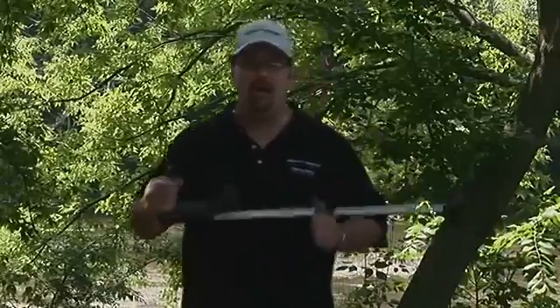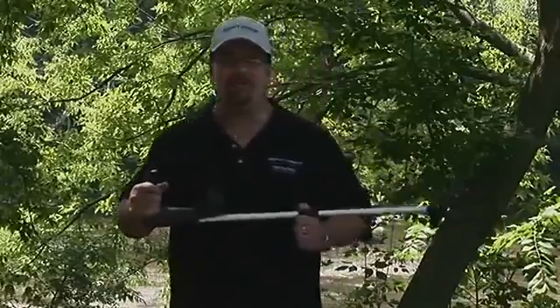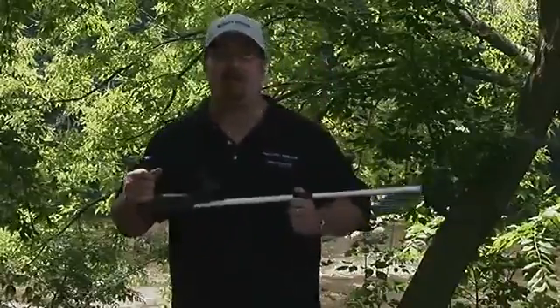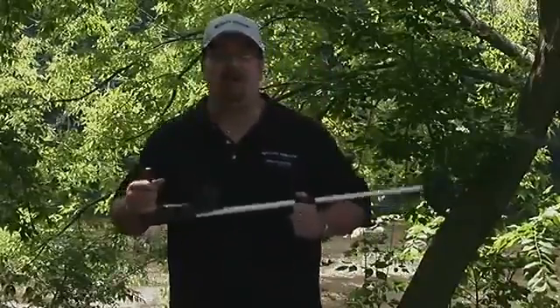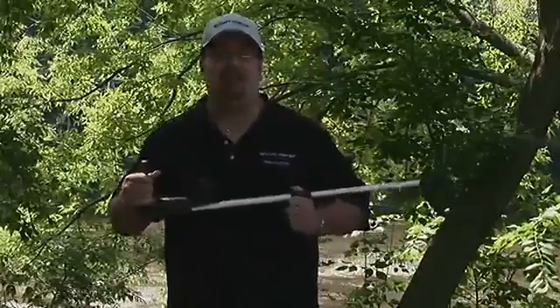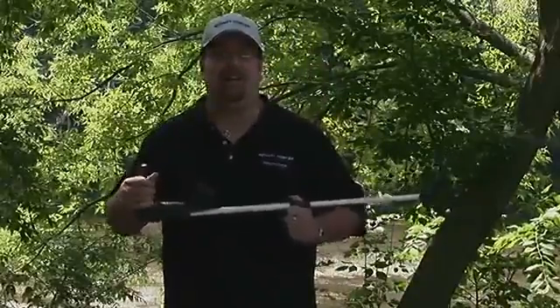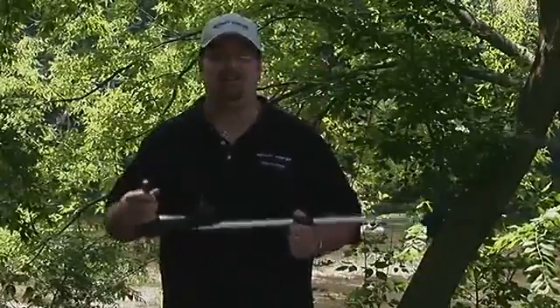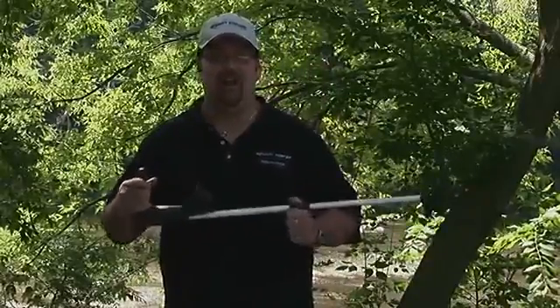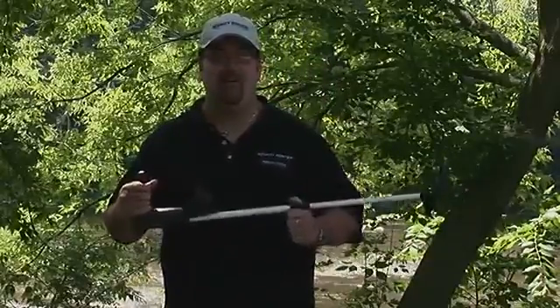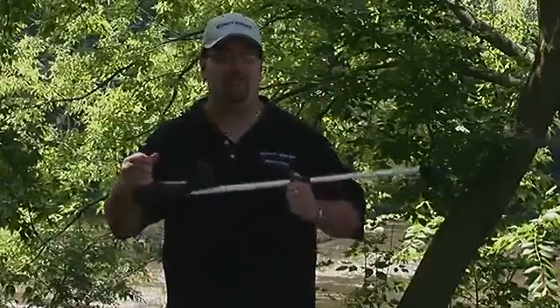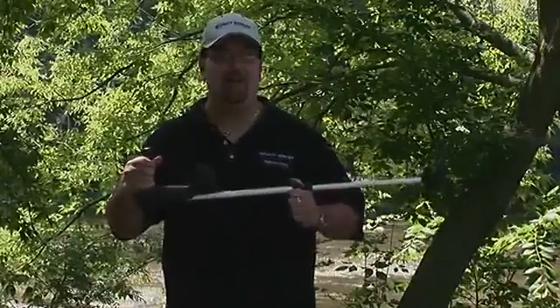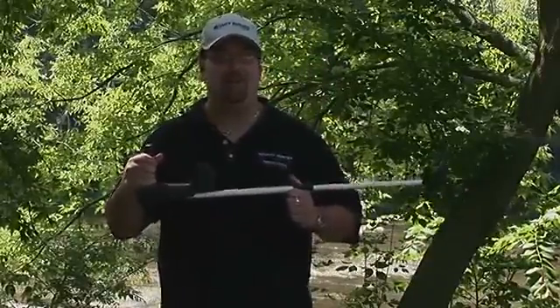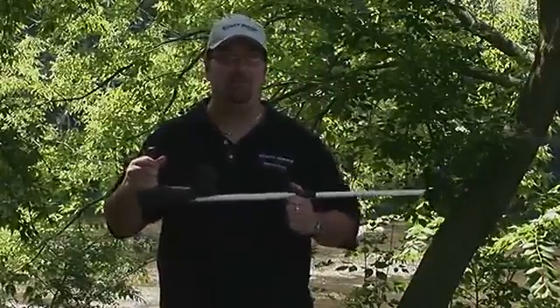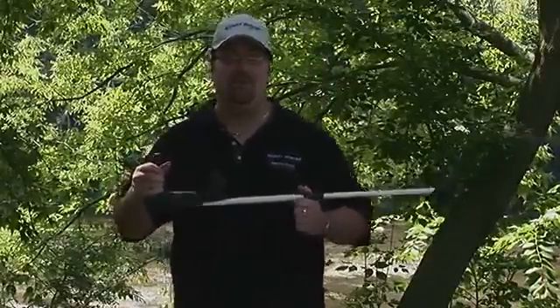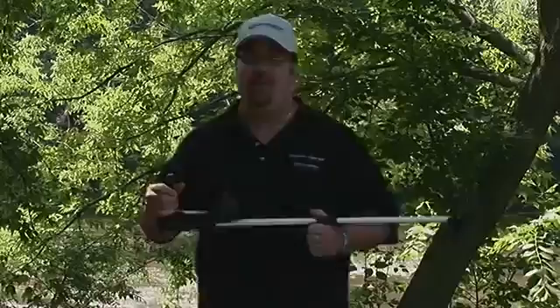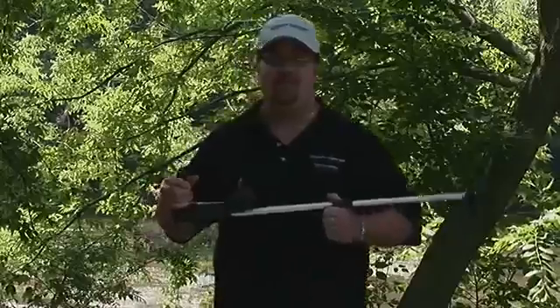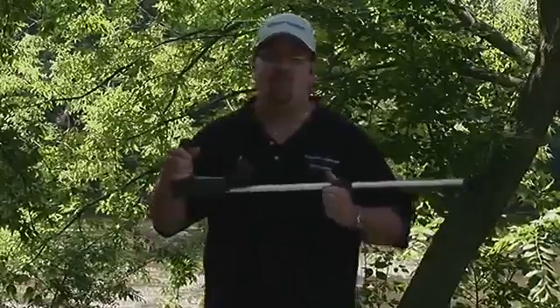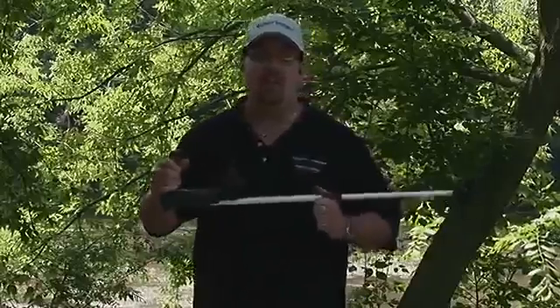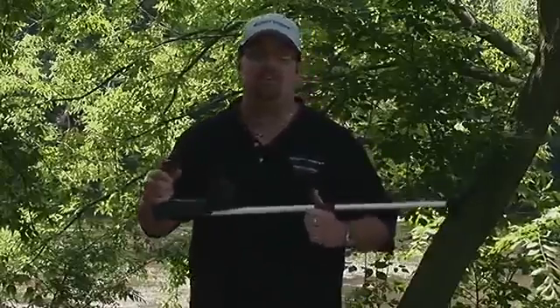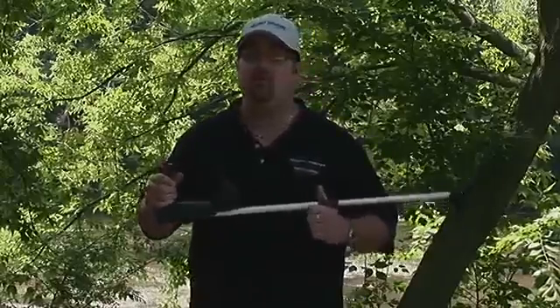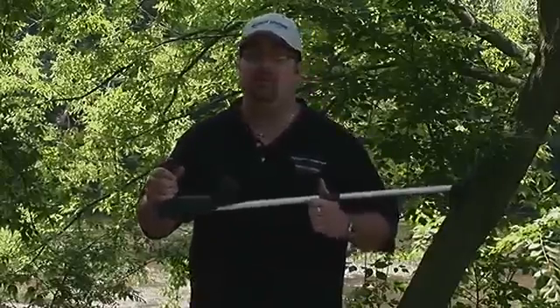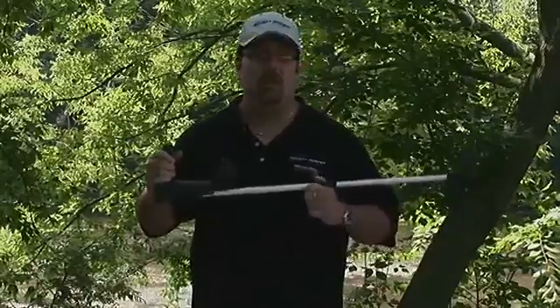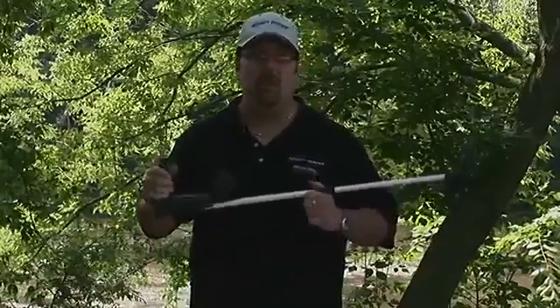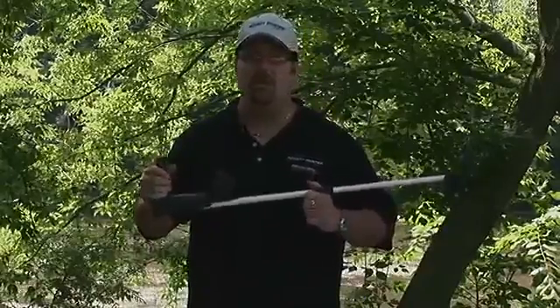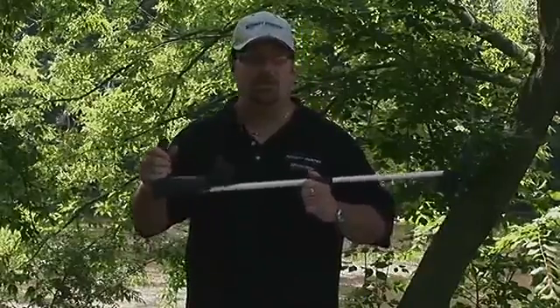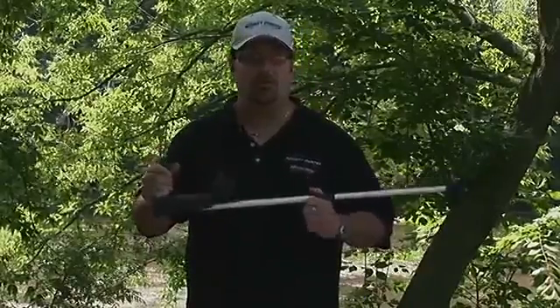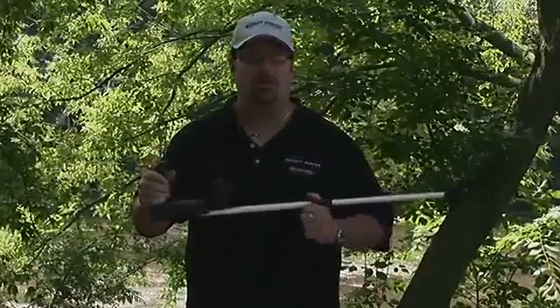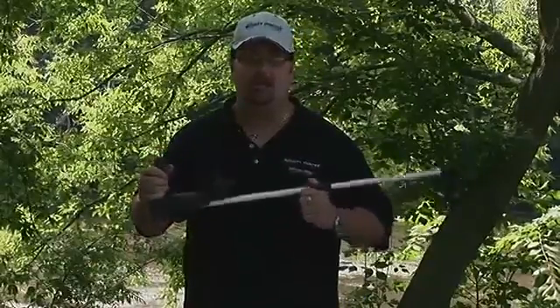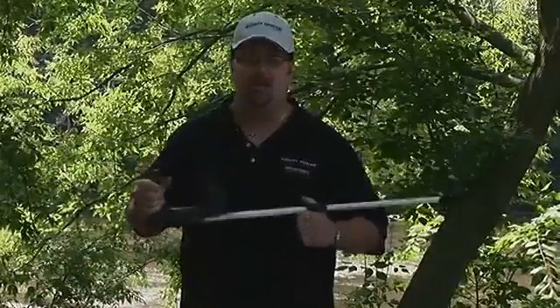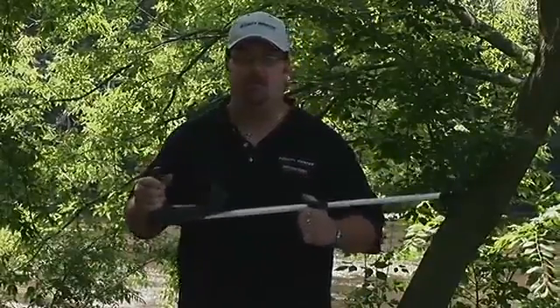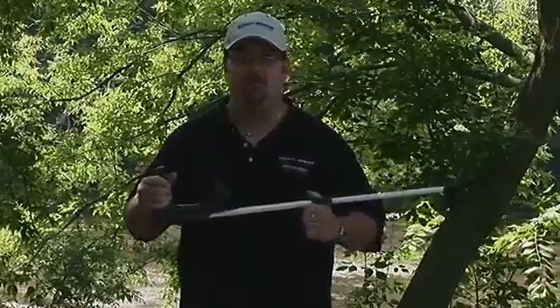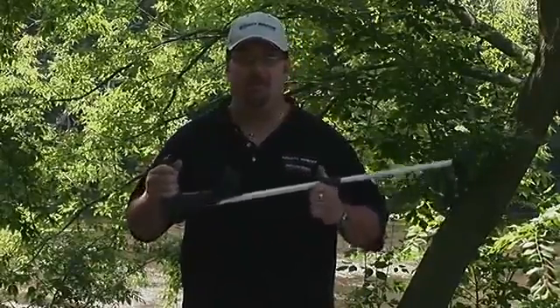Hi, I'm Mike Scott with Bounty Hunter Metal Detectors, here today with the Bounty Hunter Junior. This is a great, easy-to-use, lightweight starter metal detector that's fun for the whole family.